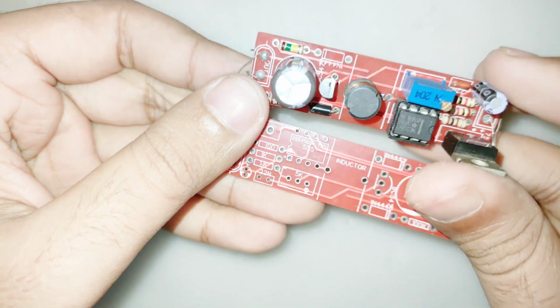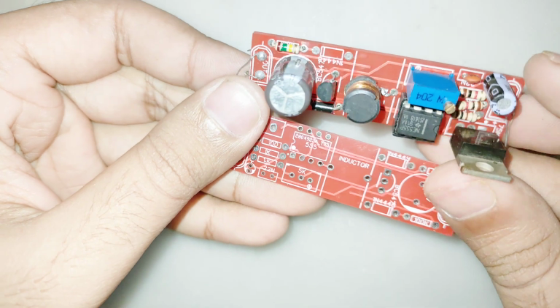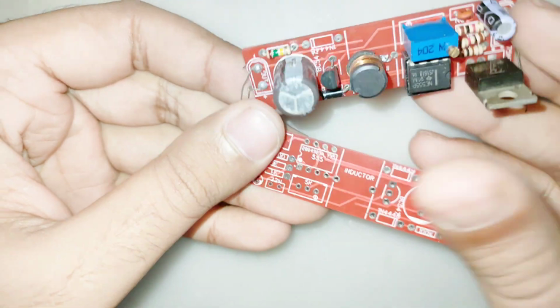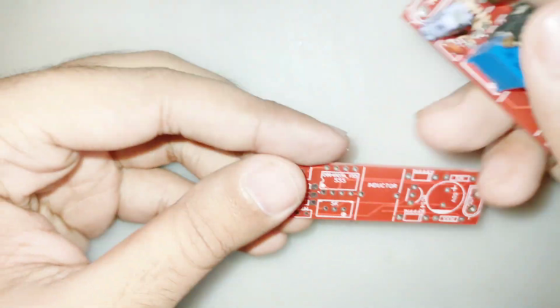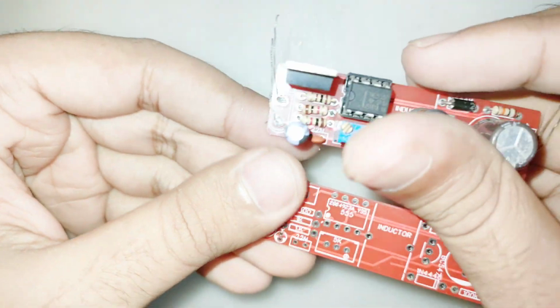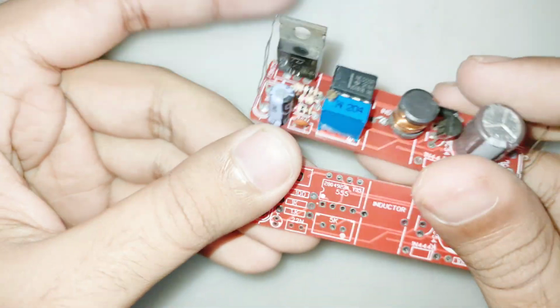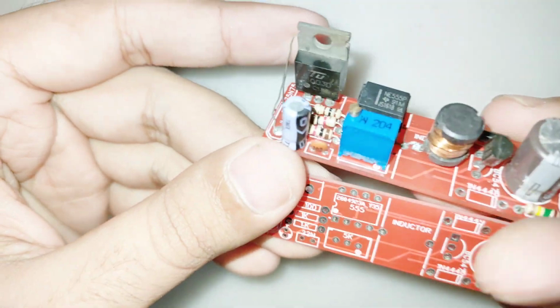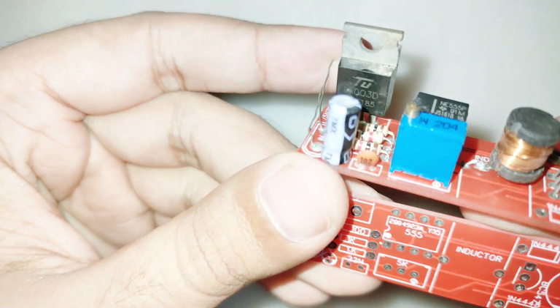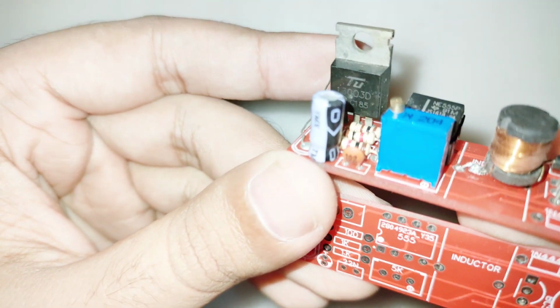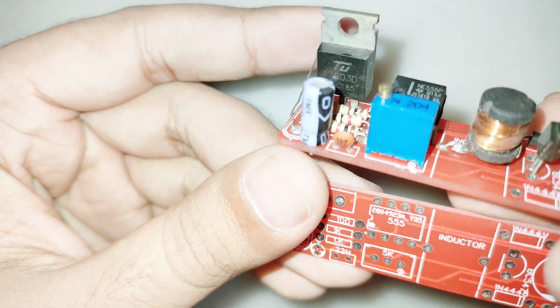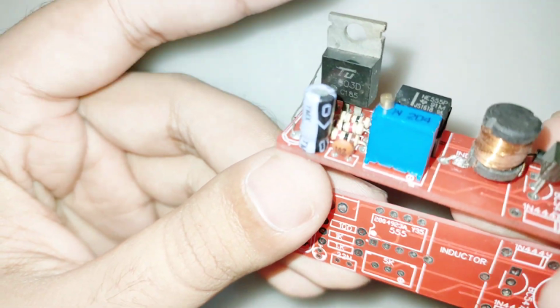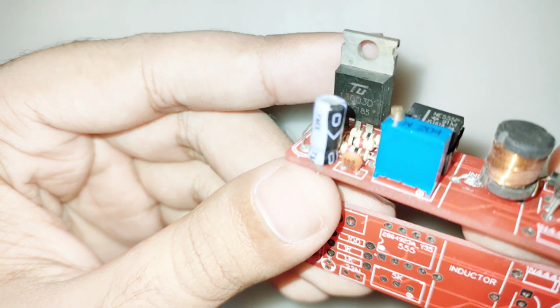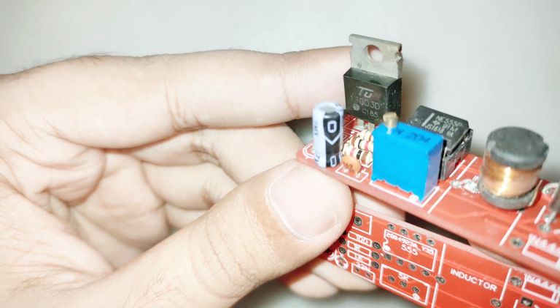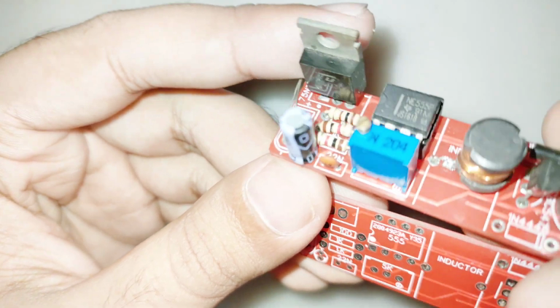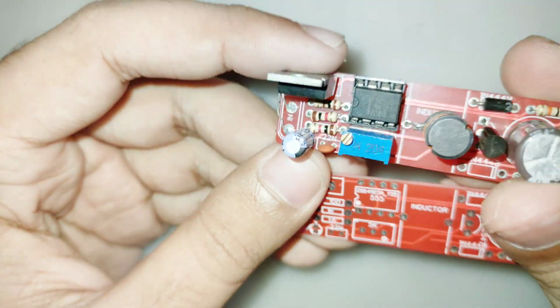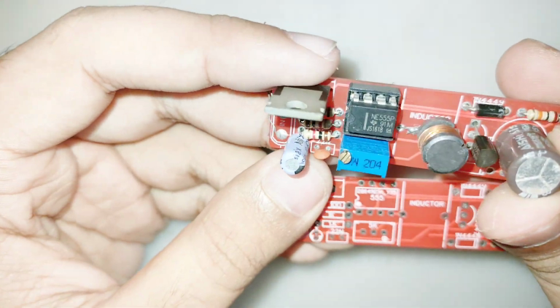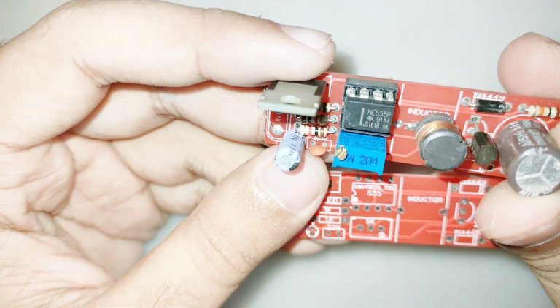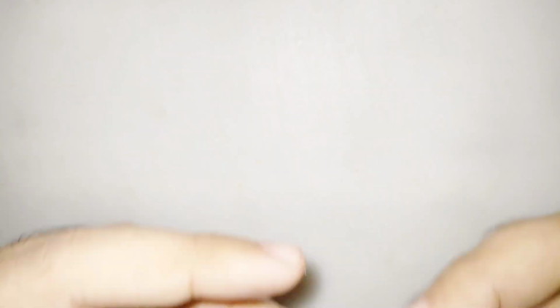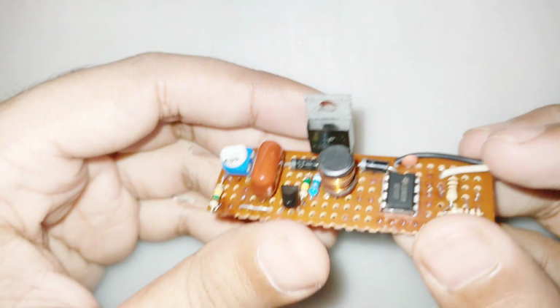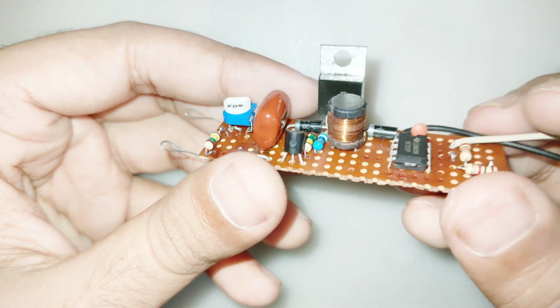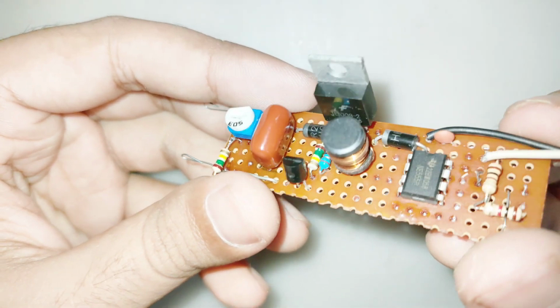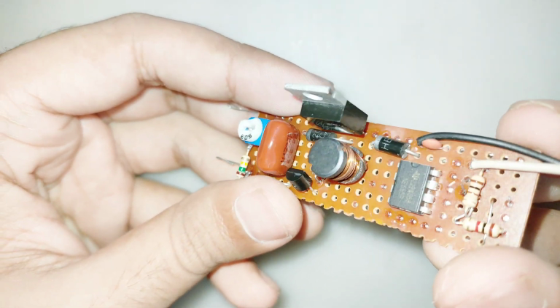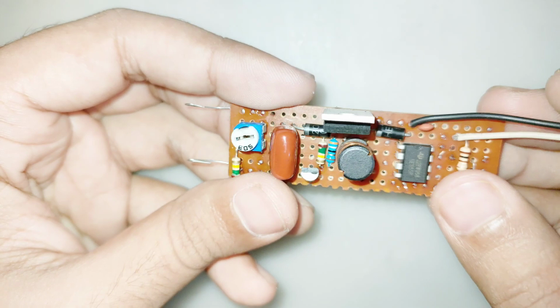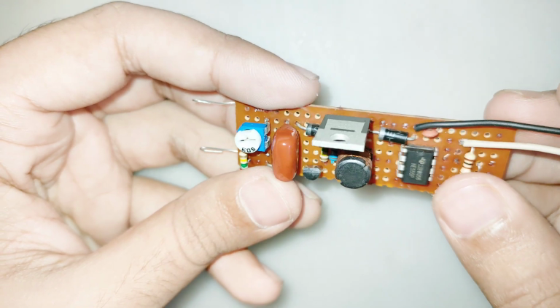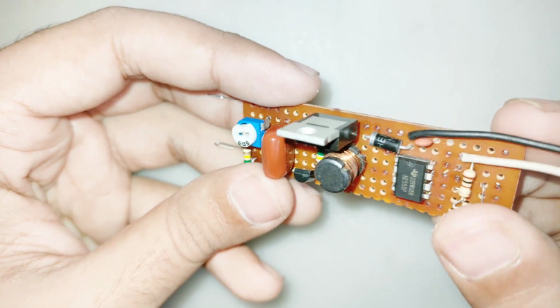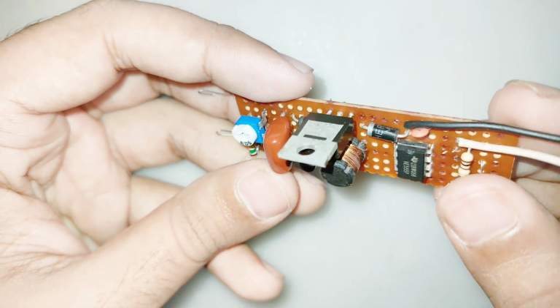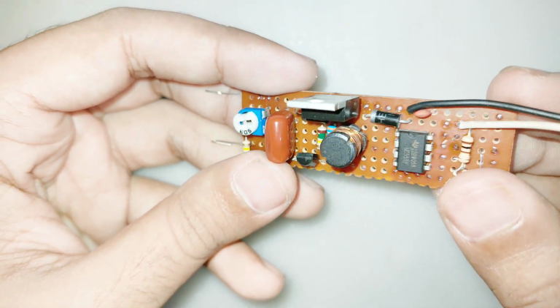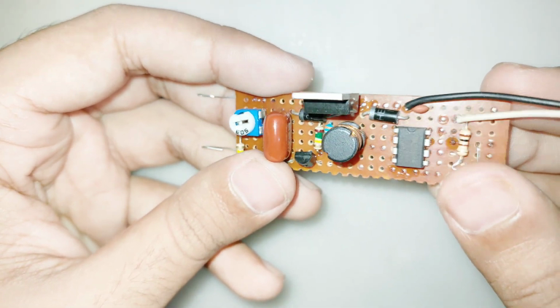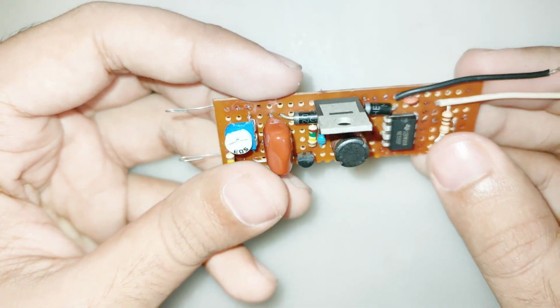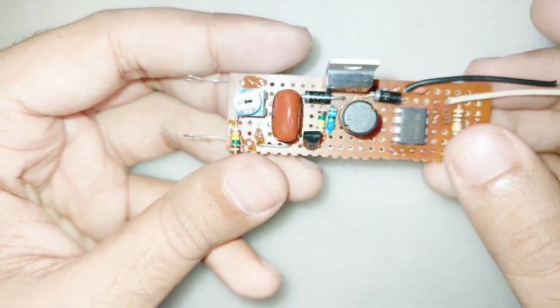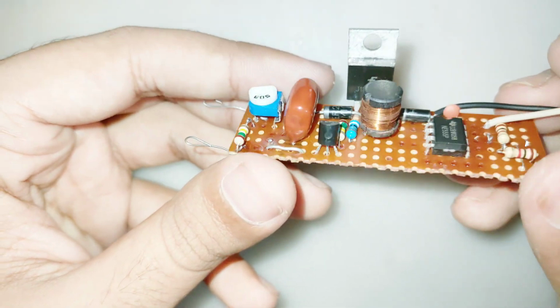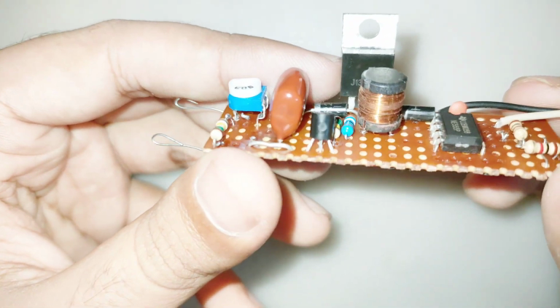I also provided the circuit diagram if you don't want to order a PCB.